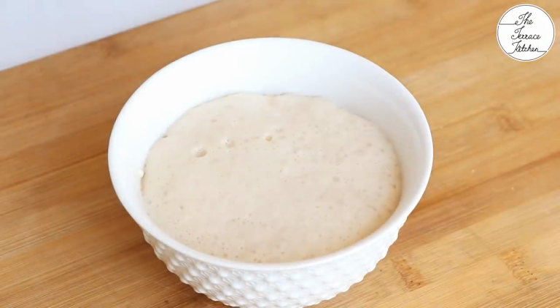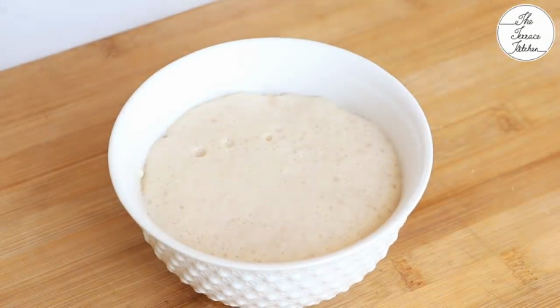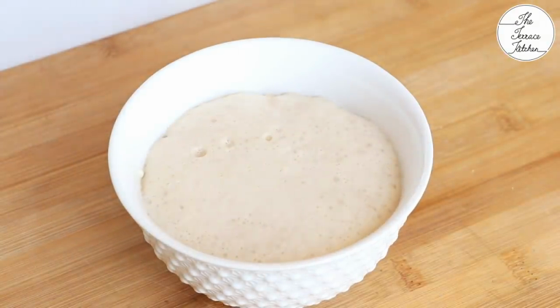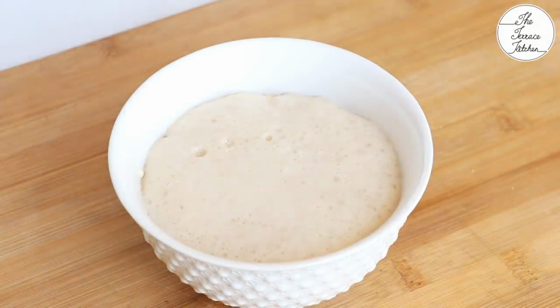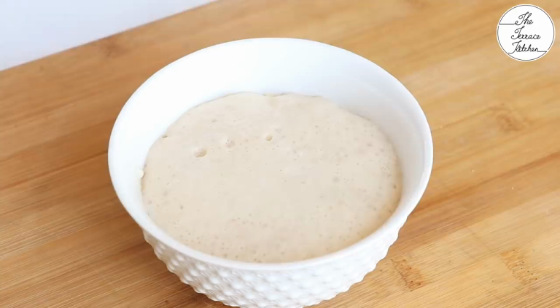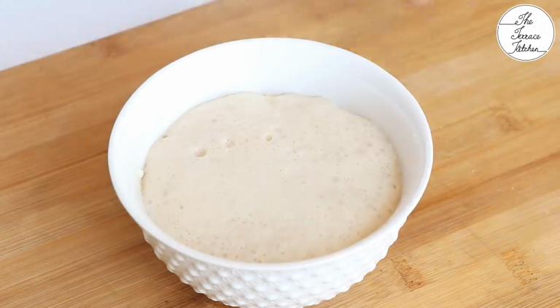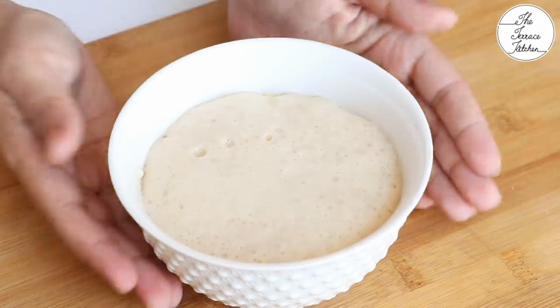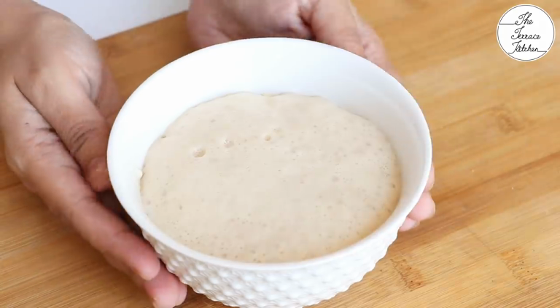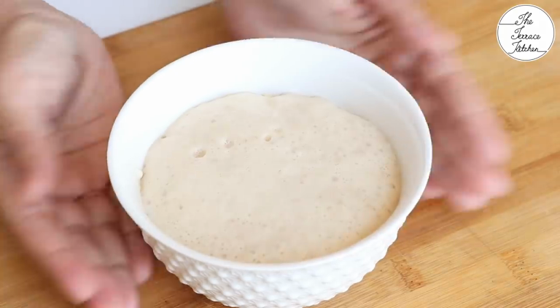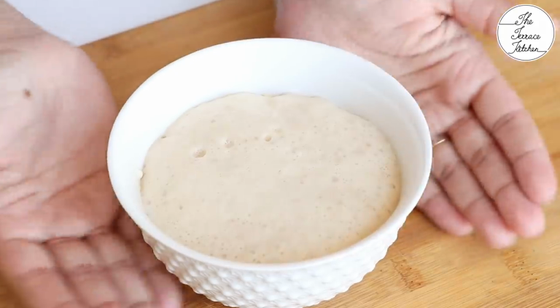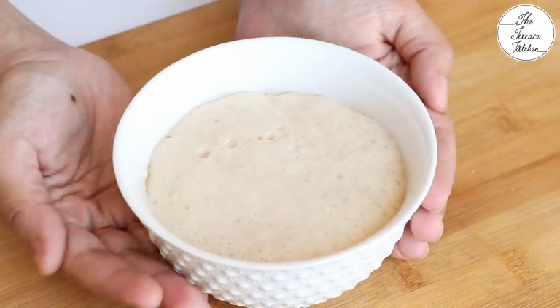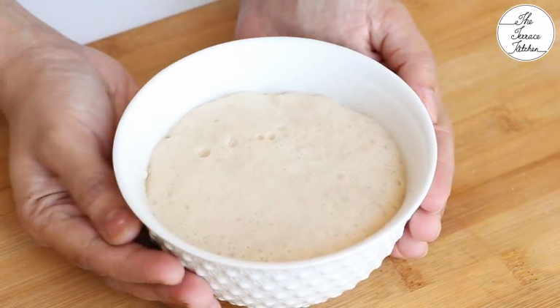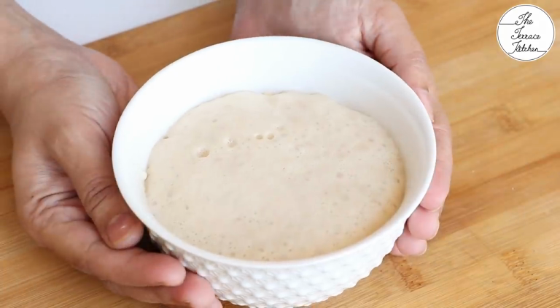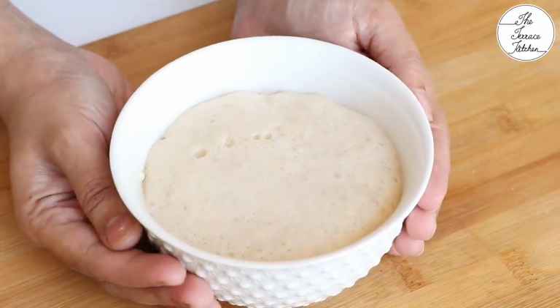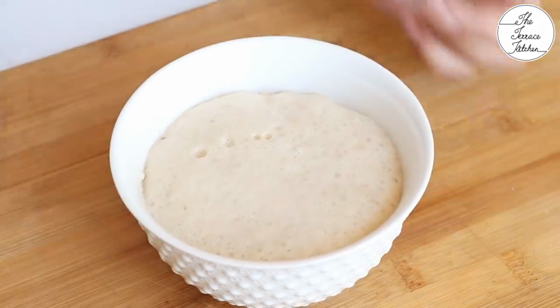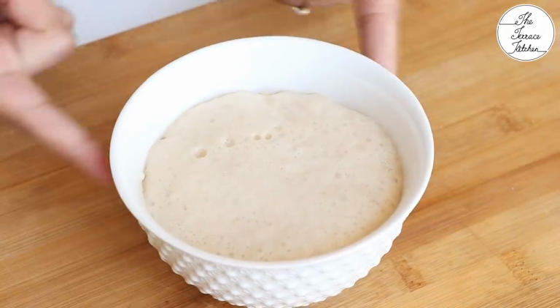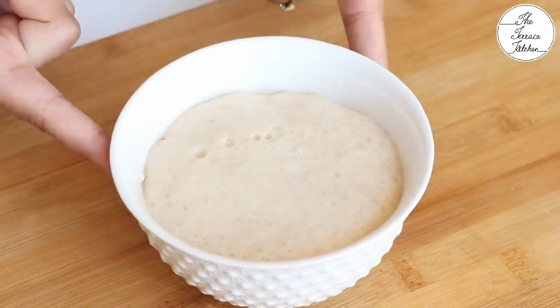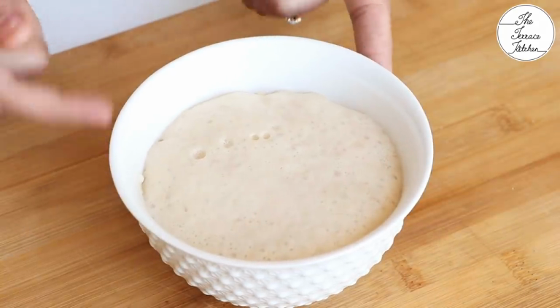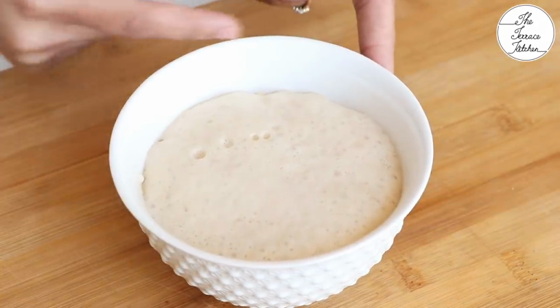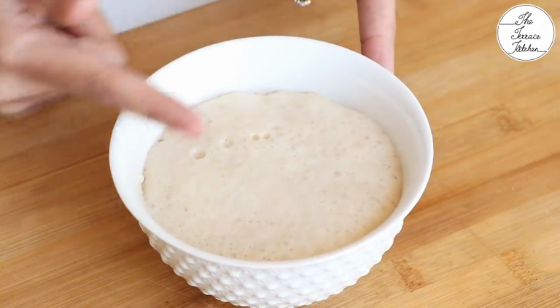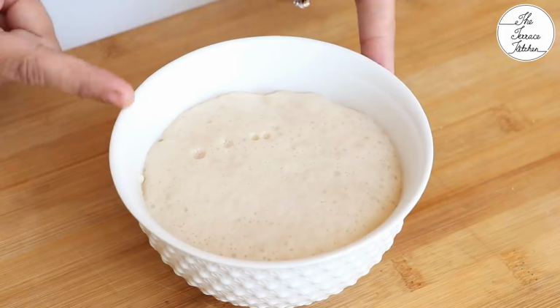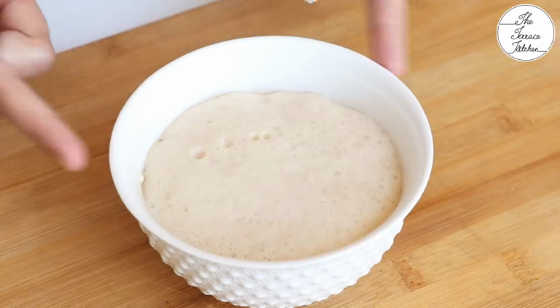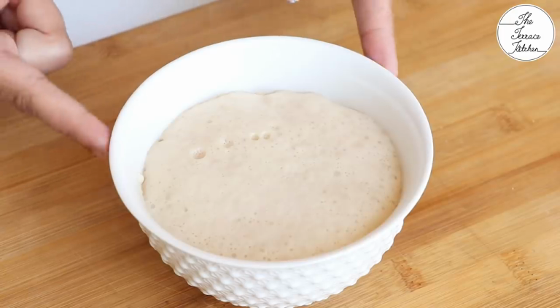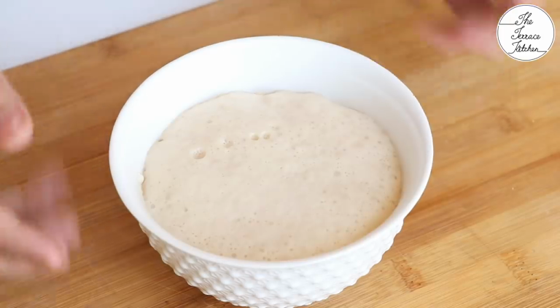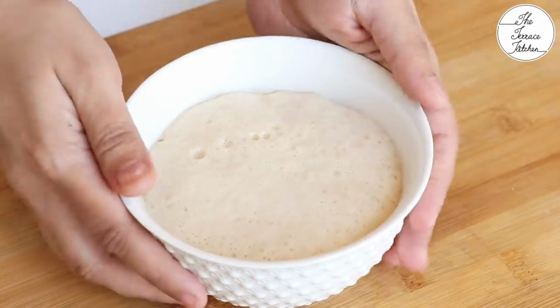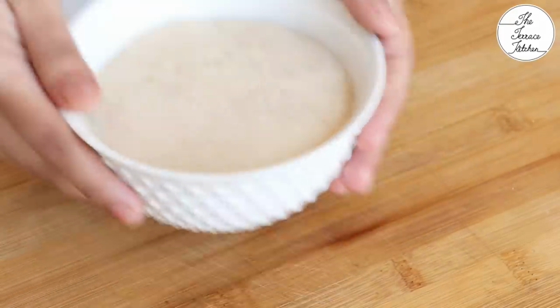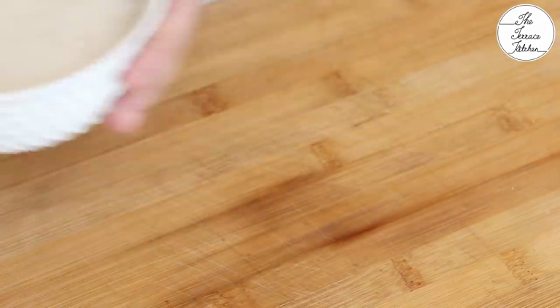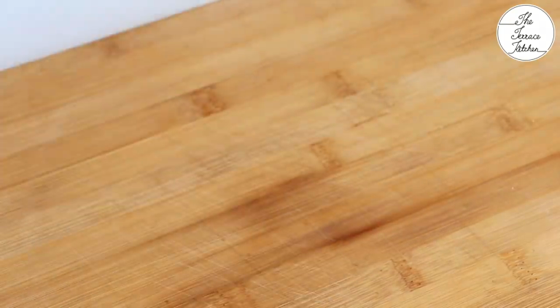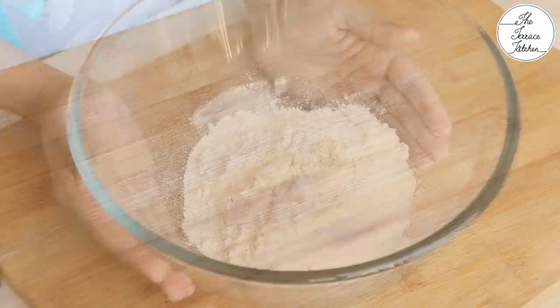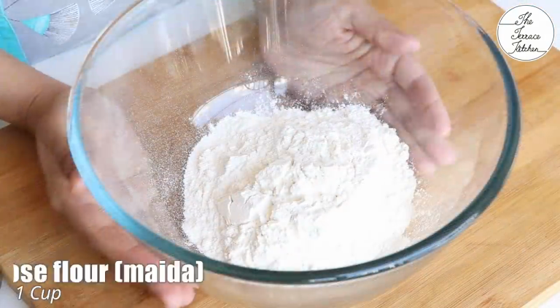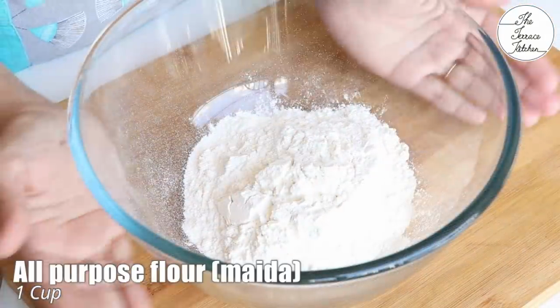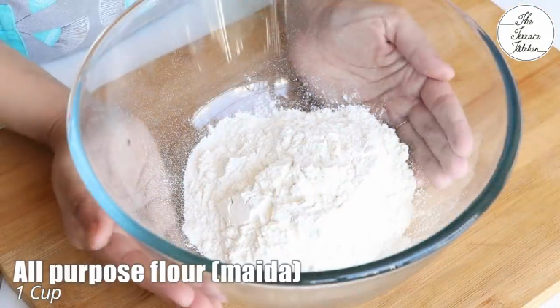After around 10 to 15 minutes, you should see that the yeast activates really well like this. If this does not happen, that means your yeast is not good to use. Please do not go ahead with that.